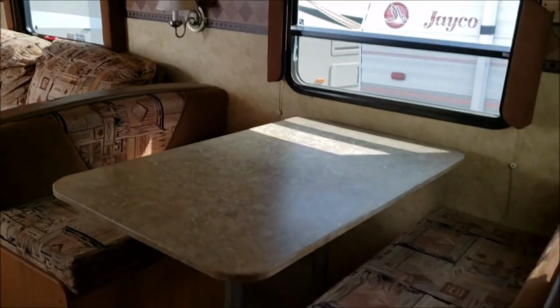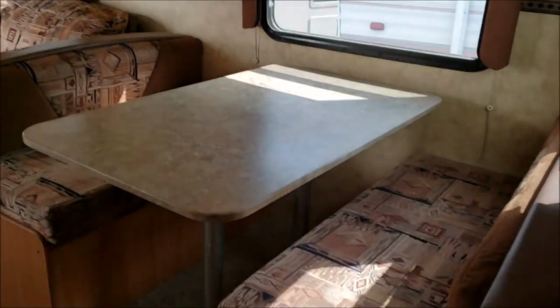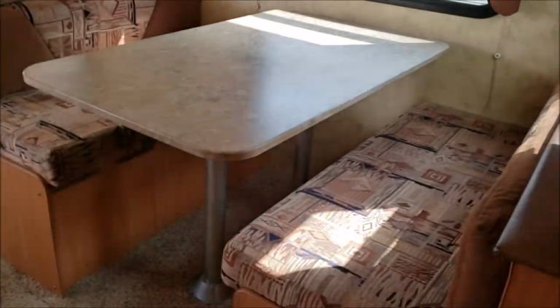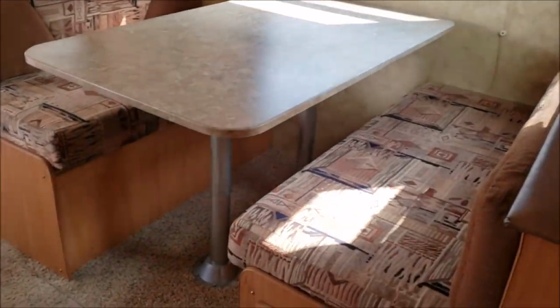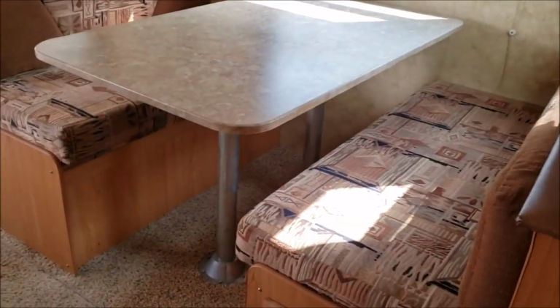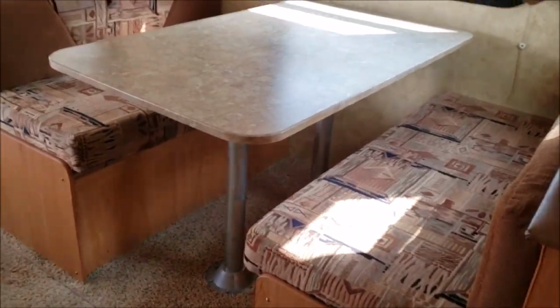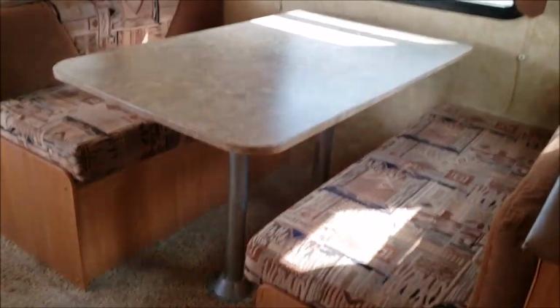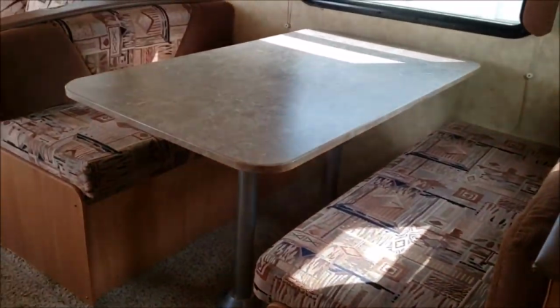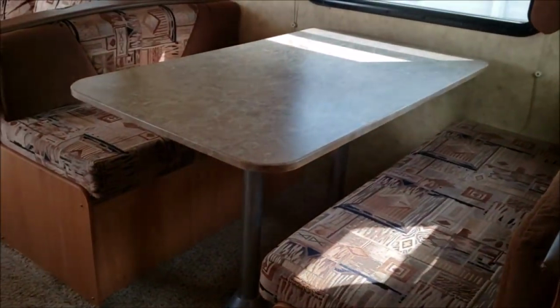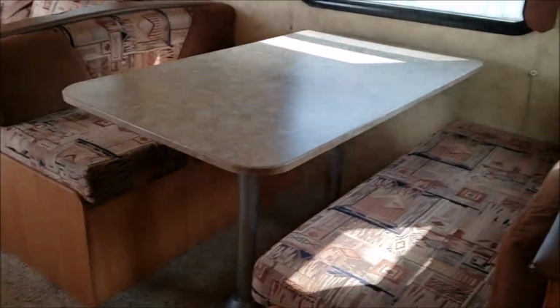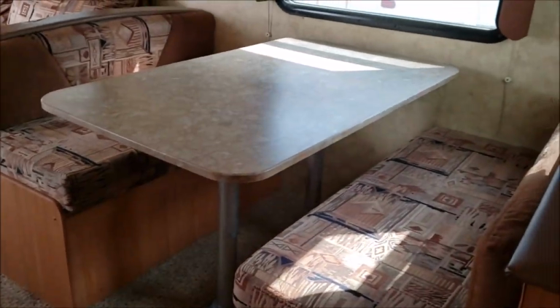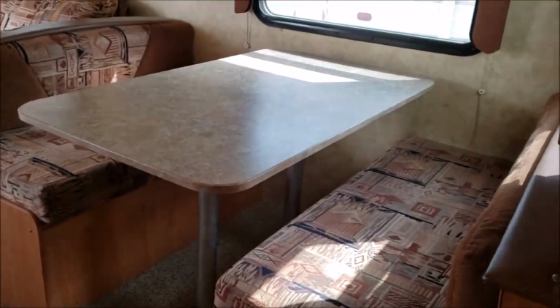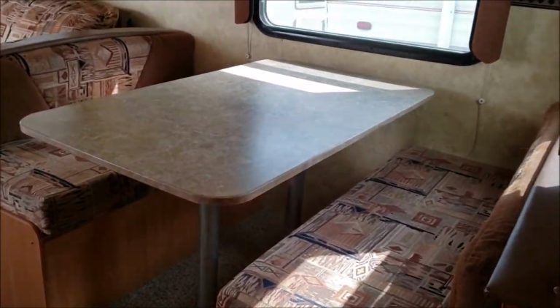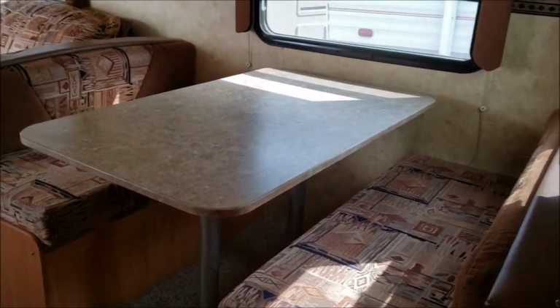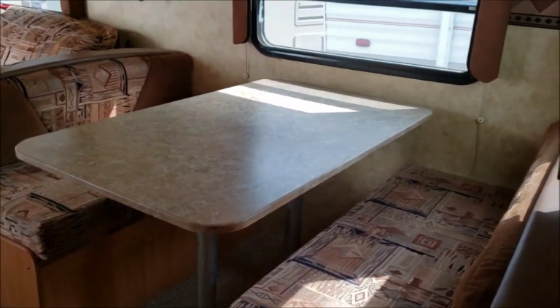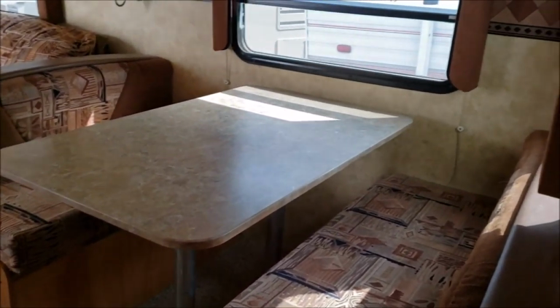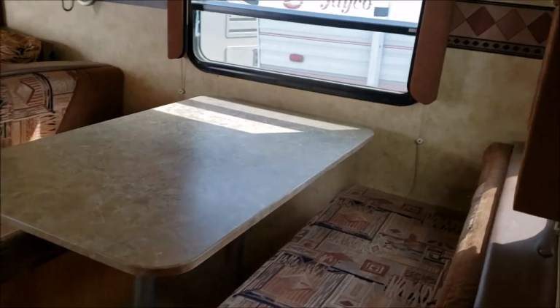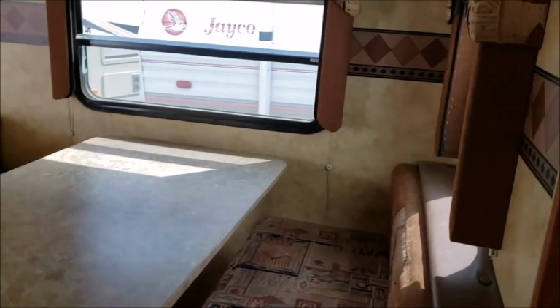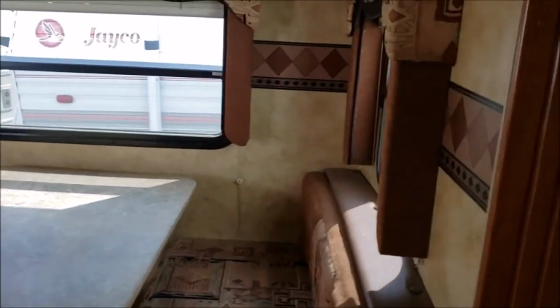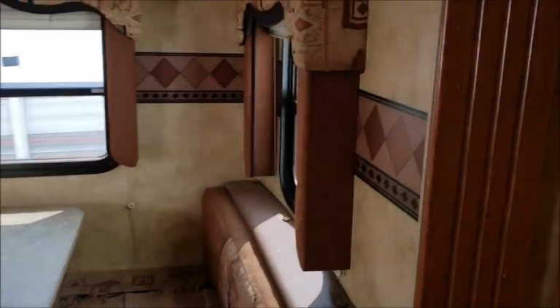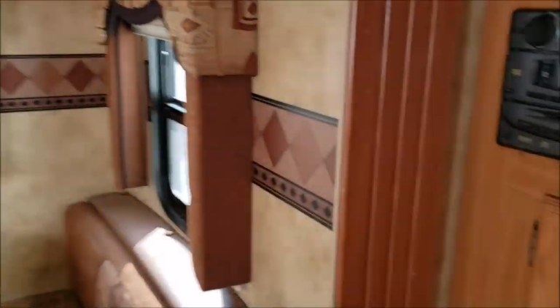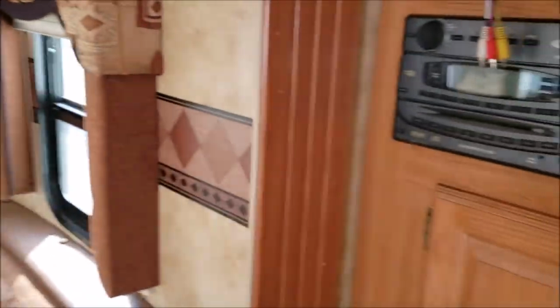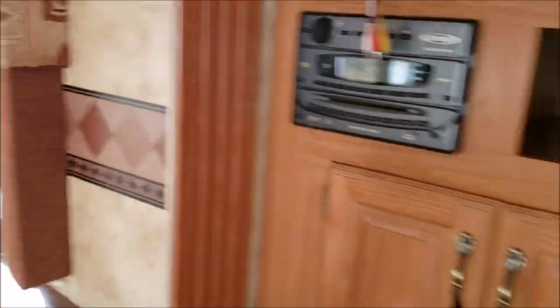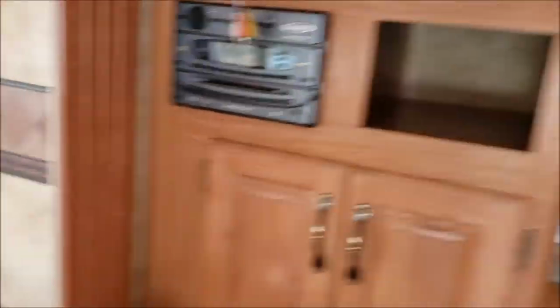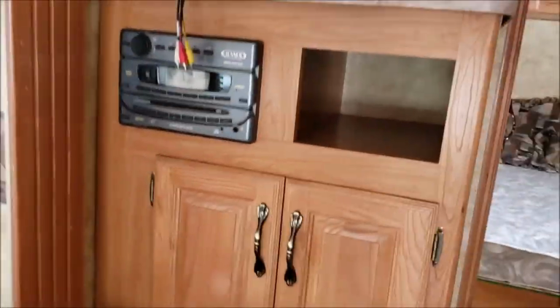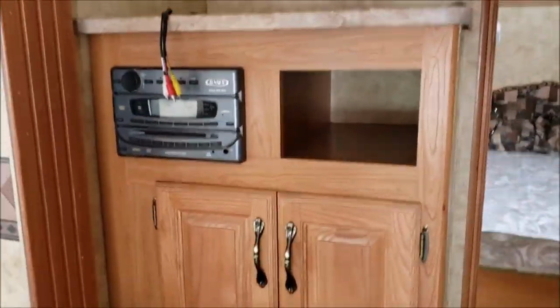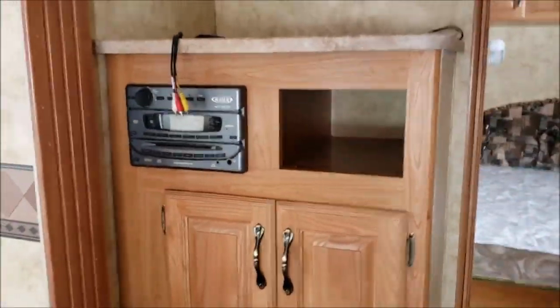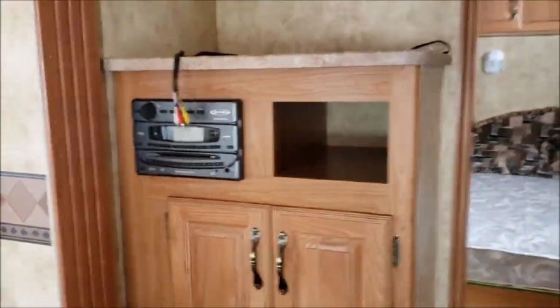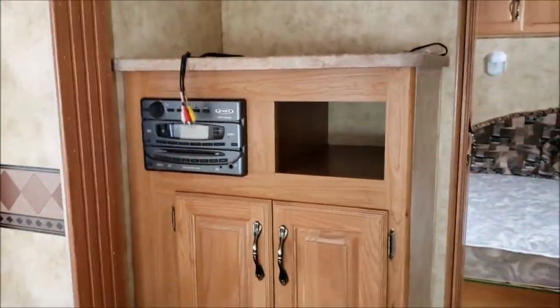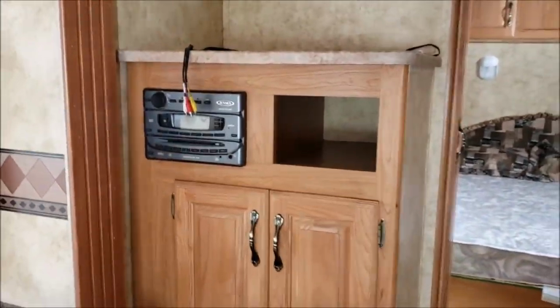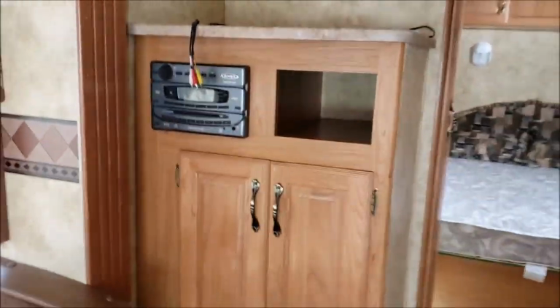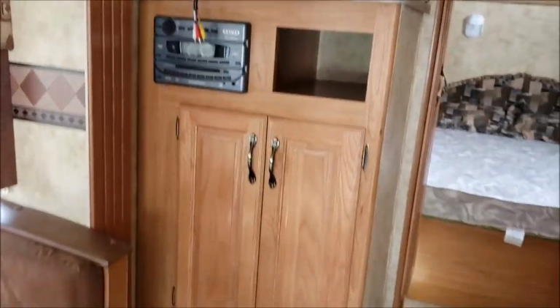Over here we have the booth dinette. Next to the booth is the entertainment center.